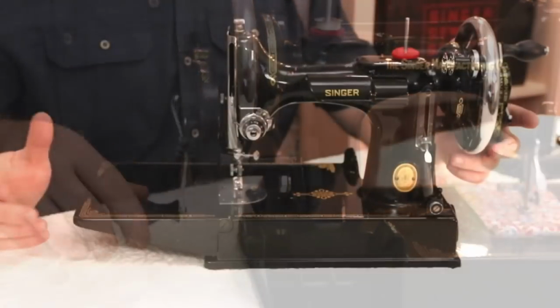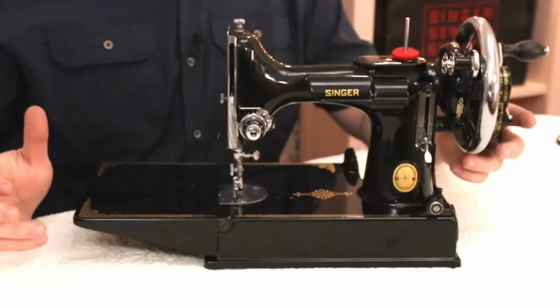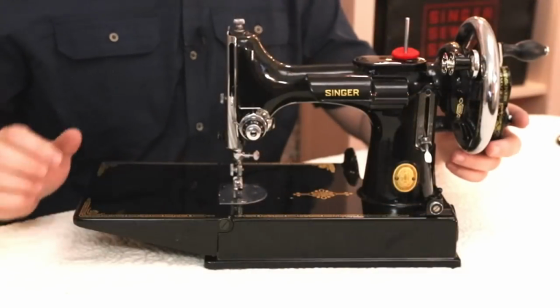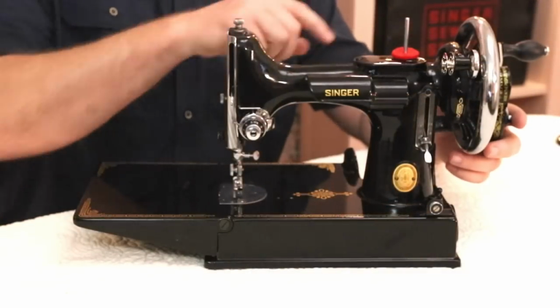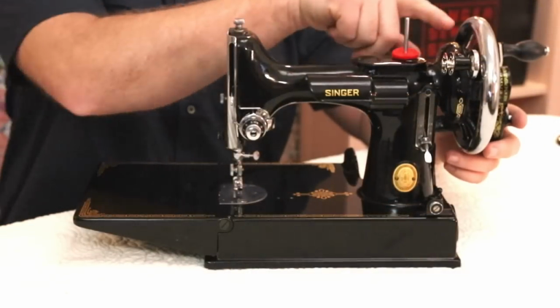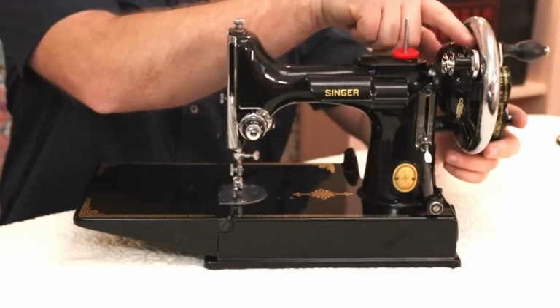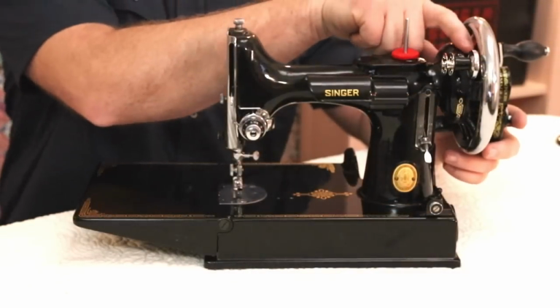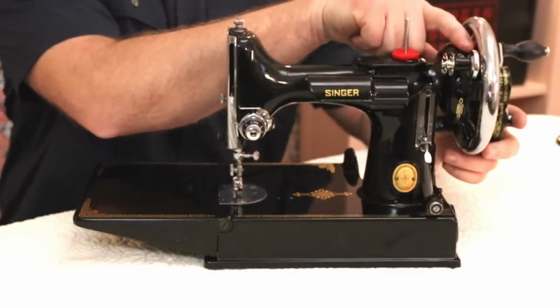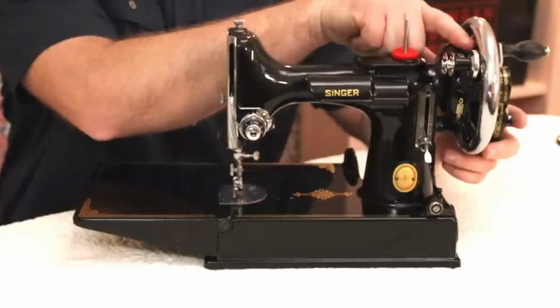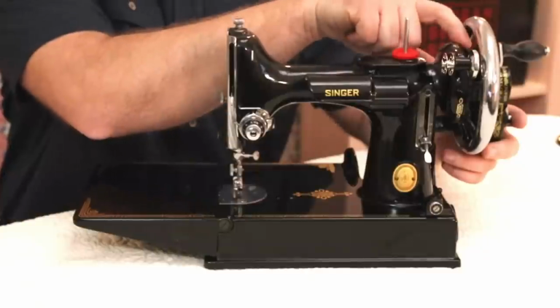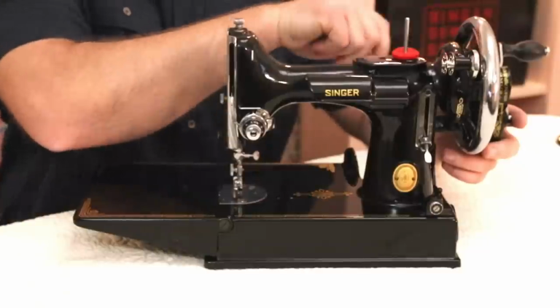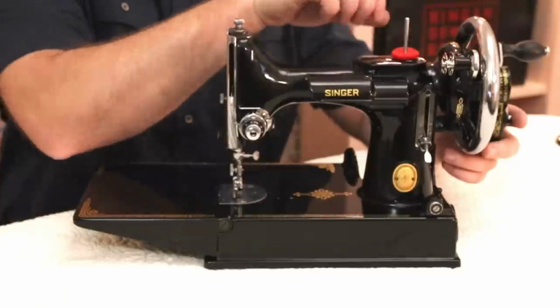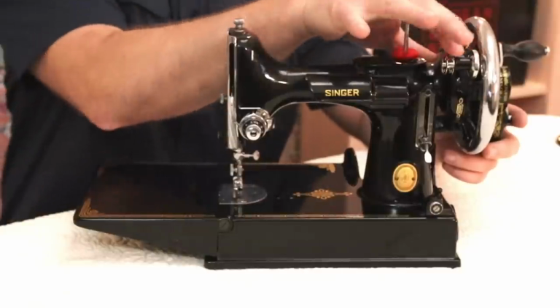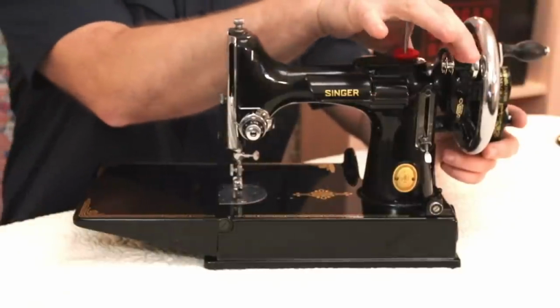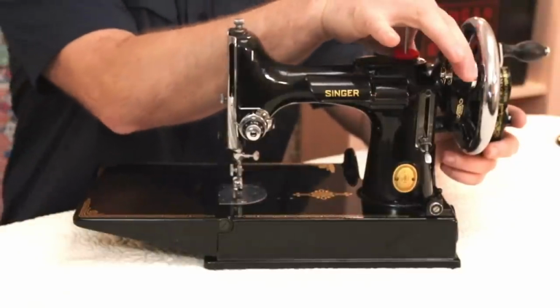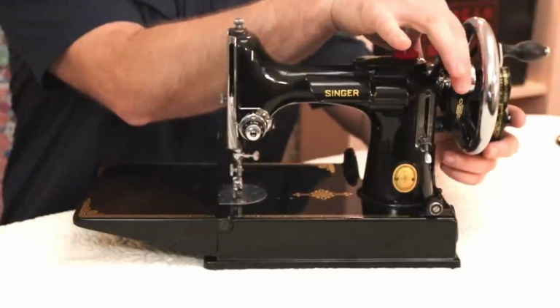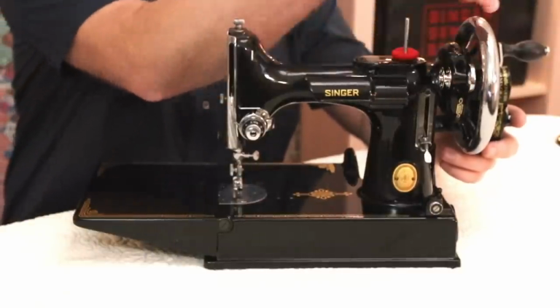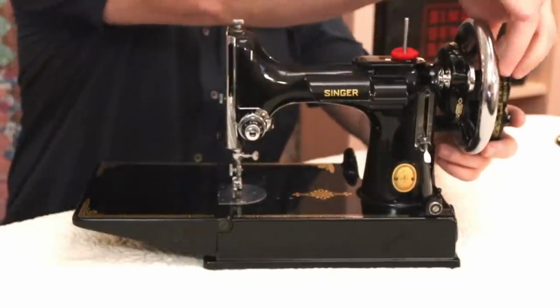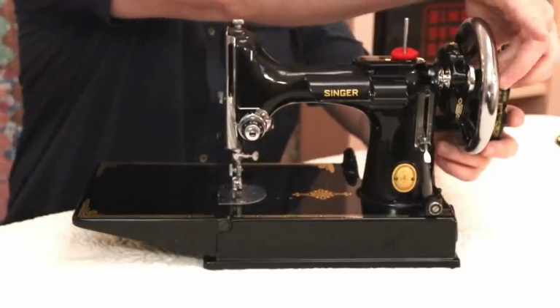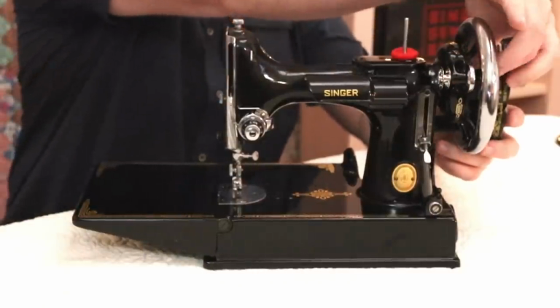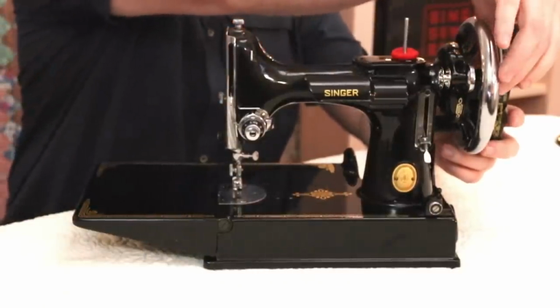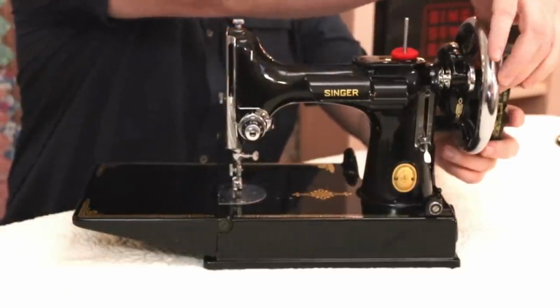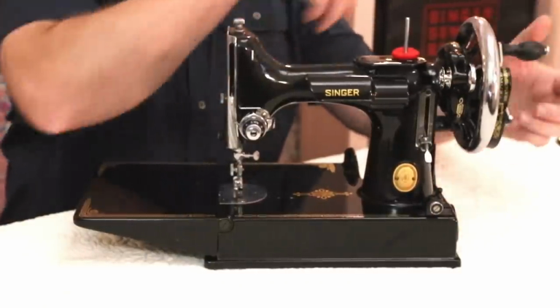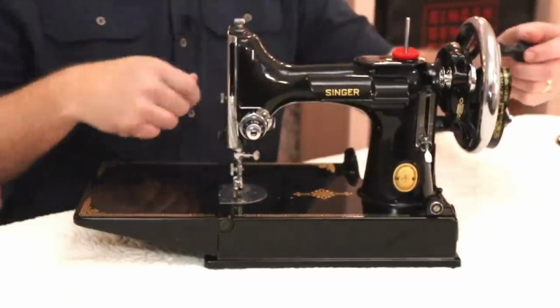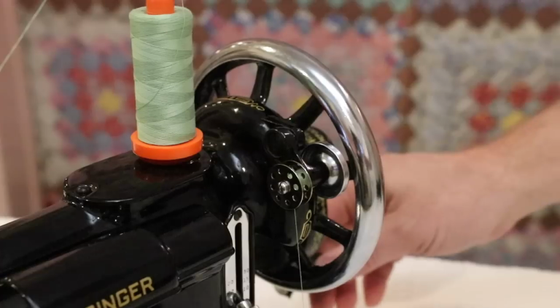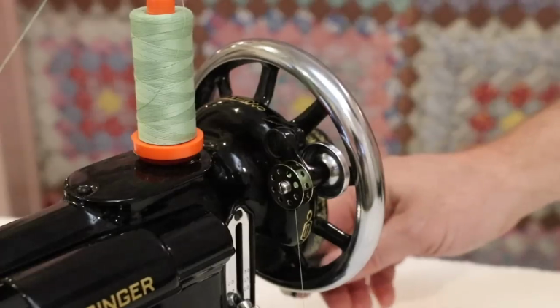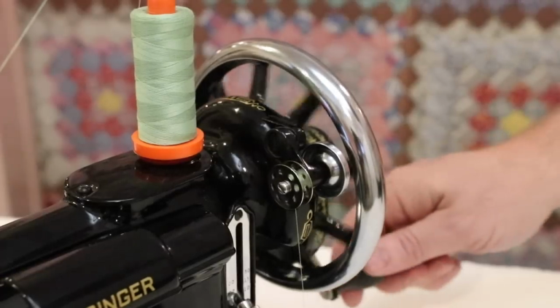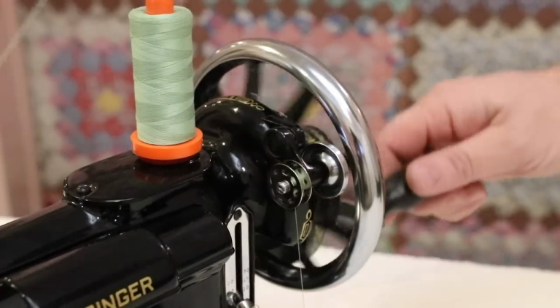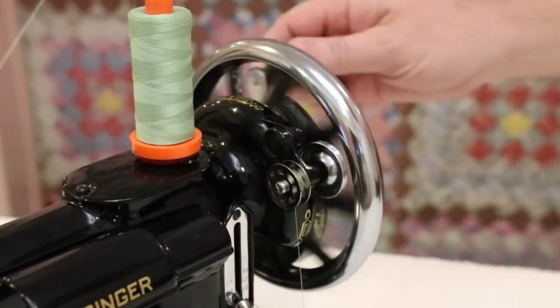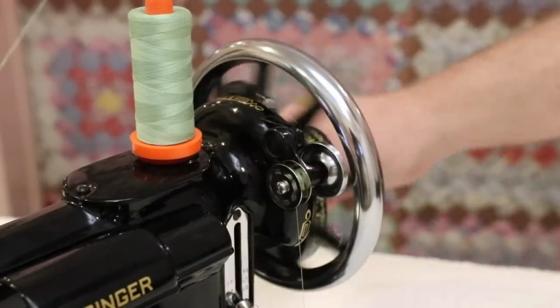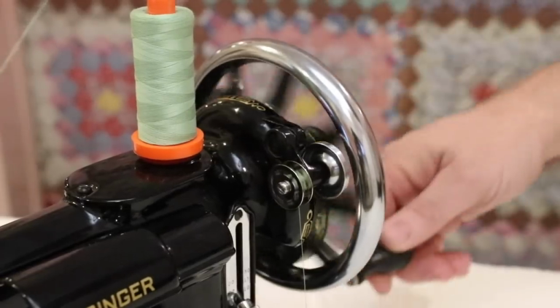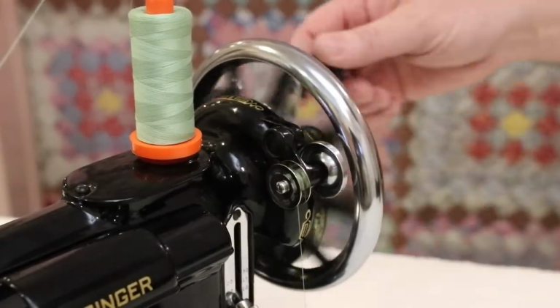Another neat feature of this hand crank is that because it has a rubber ring on the hand wheel, you're able to push down the bobbin winder and loosen the stop motion knob, and then wind a bobbin just like before.